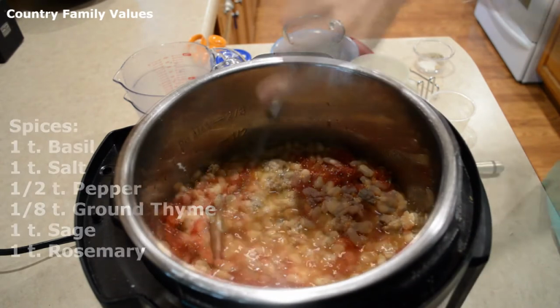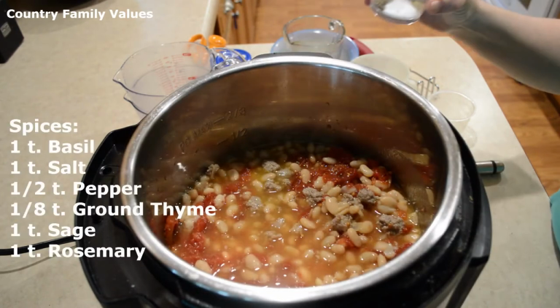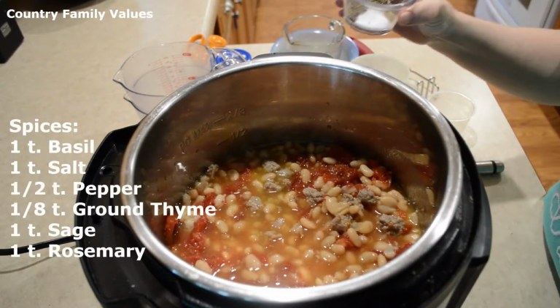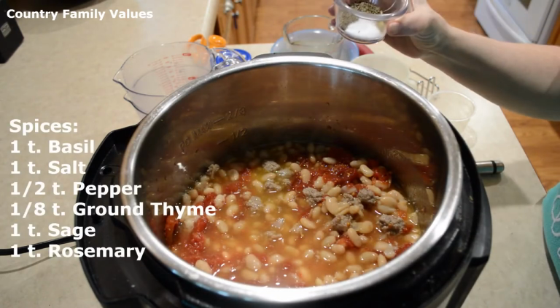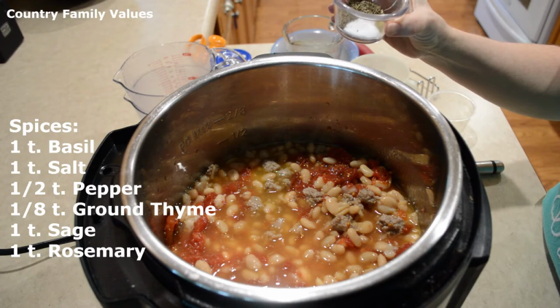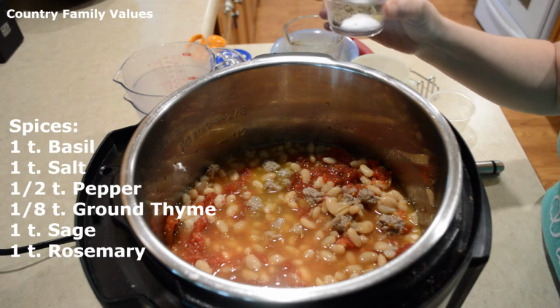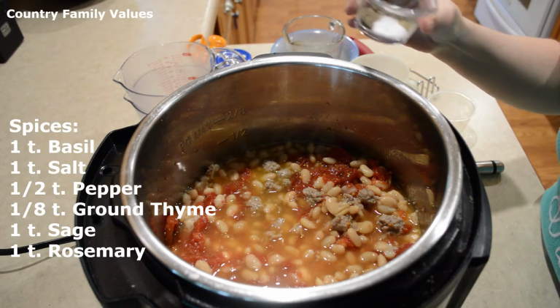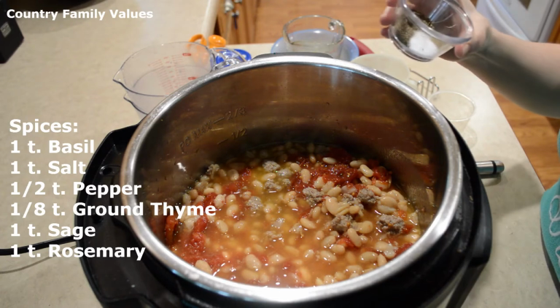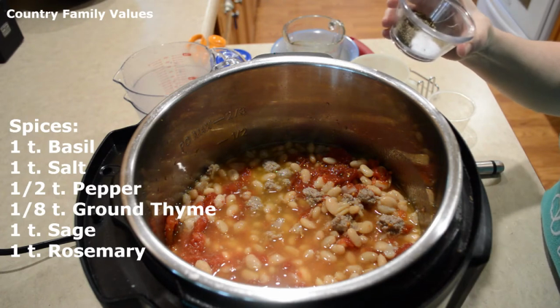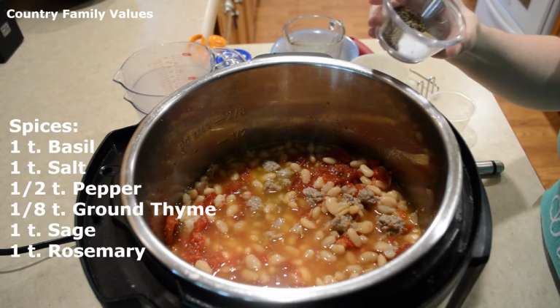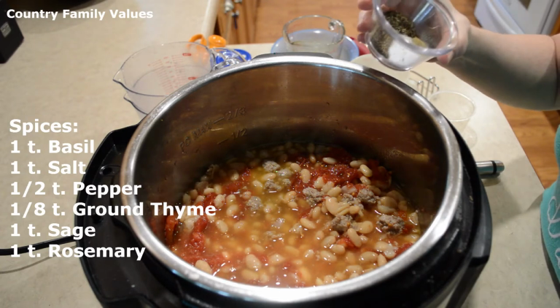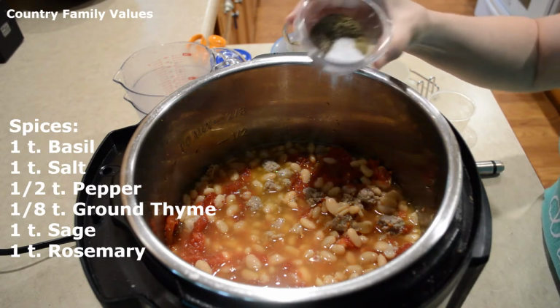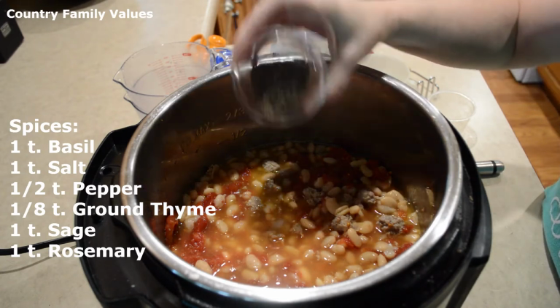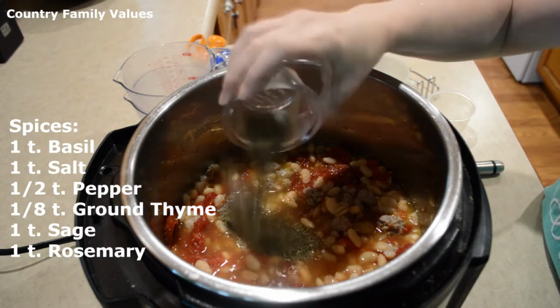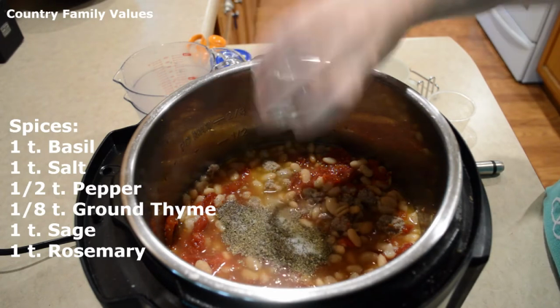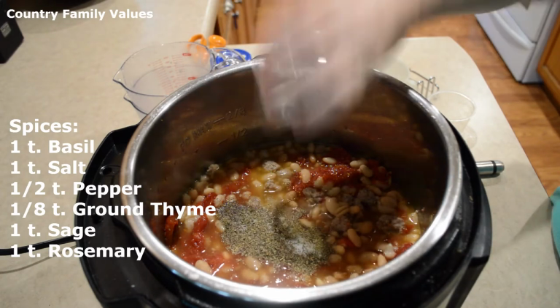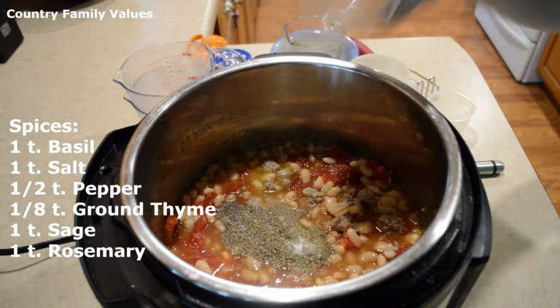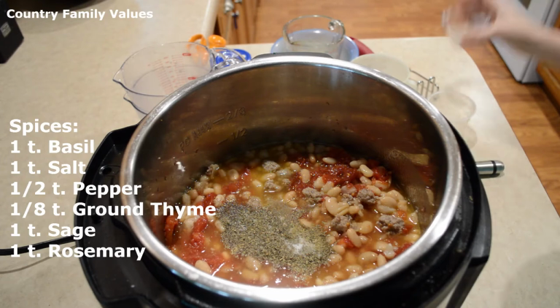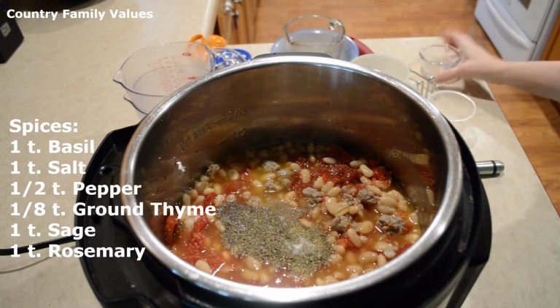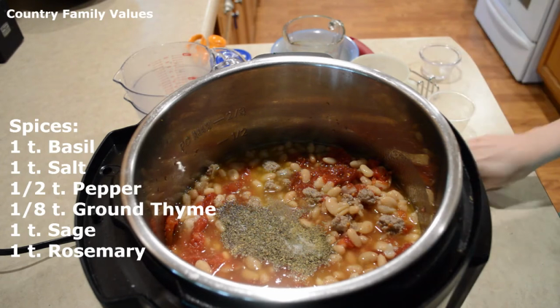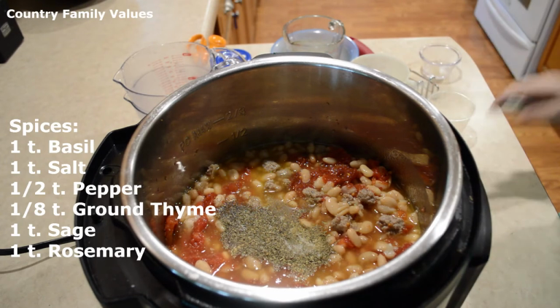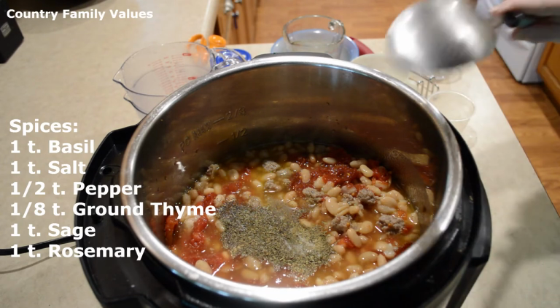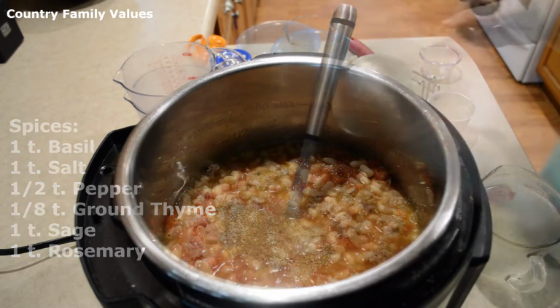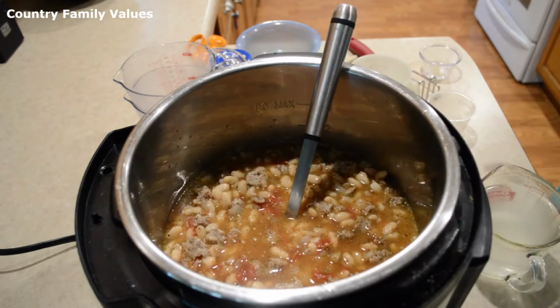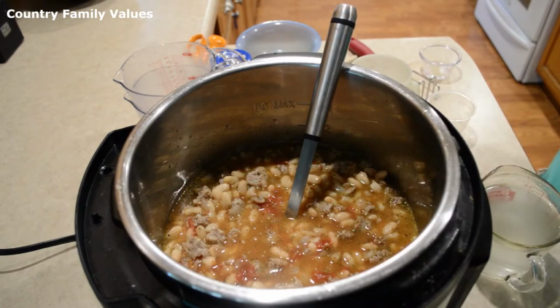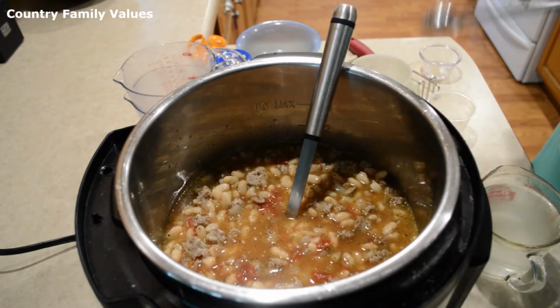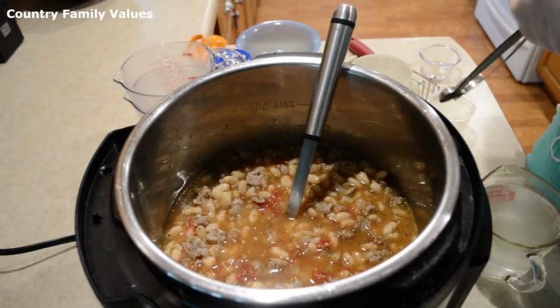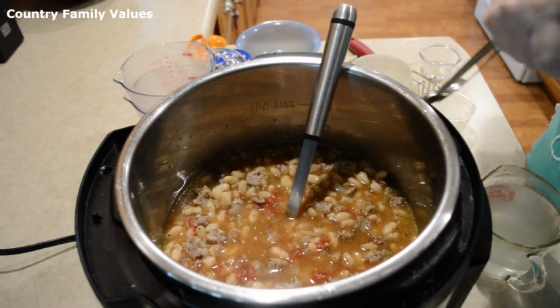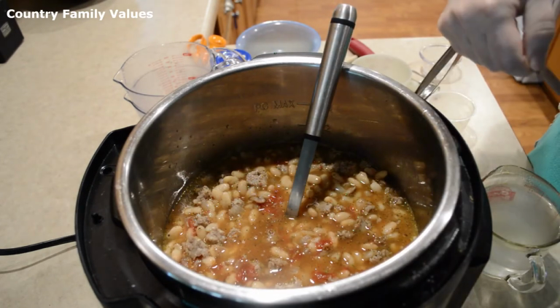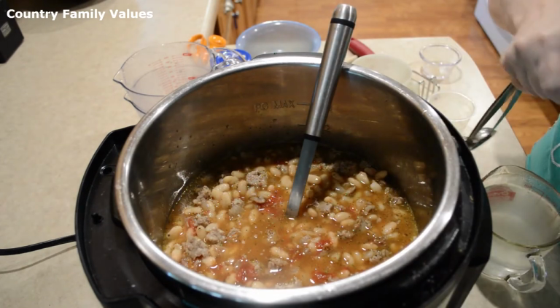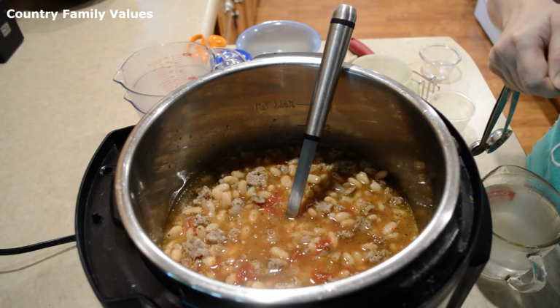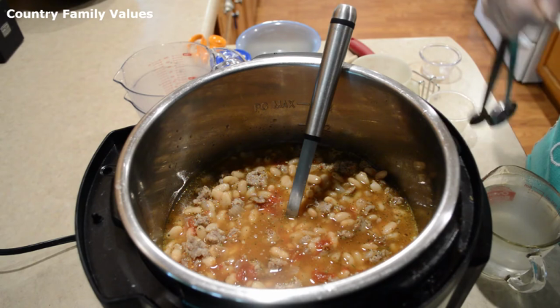Here I have basil, salt, pepper, and a little bit of thyme — about an eighth of a teaspoon of thyme. I'm also adding a teaspoon of ground sage.